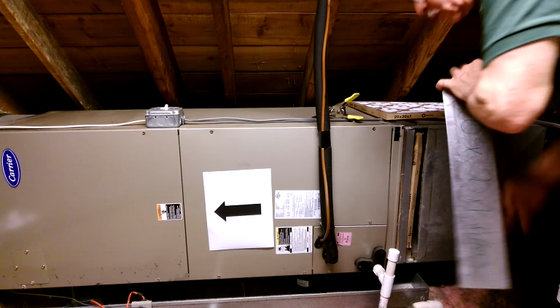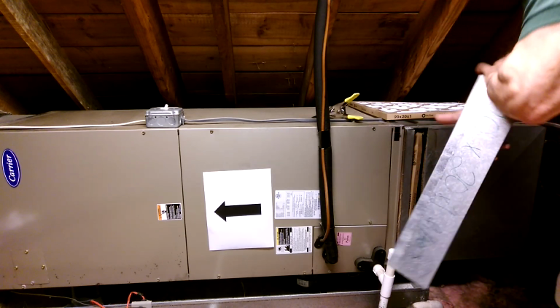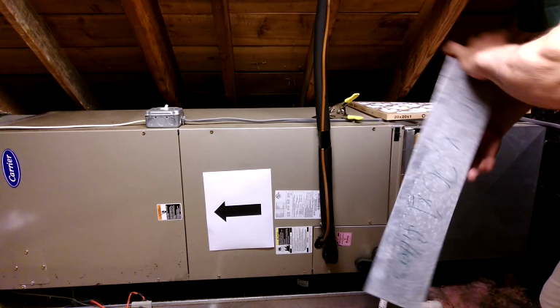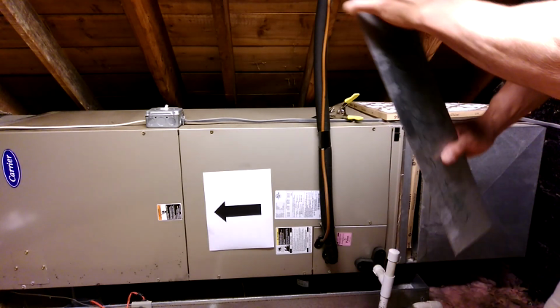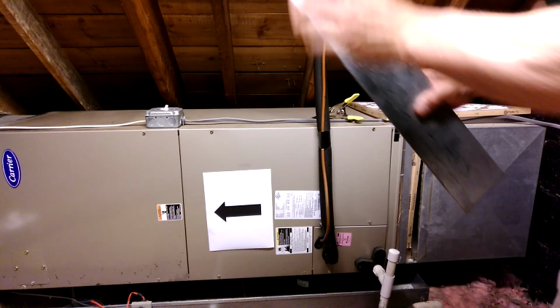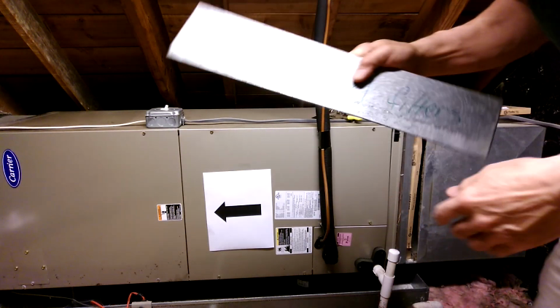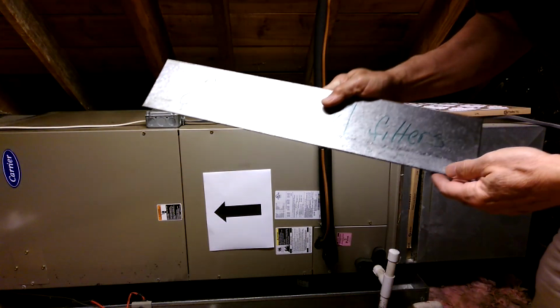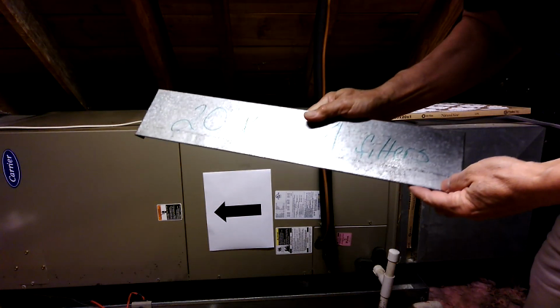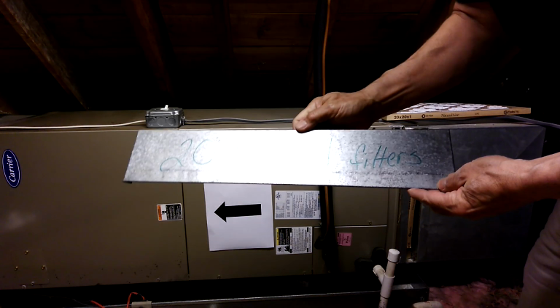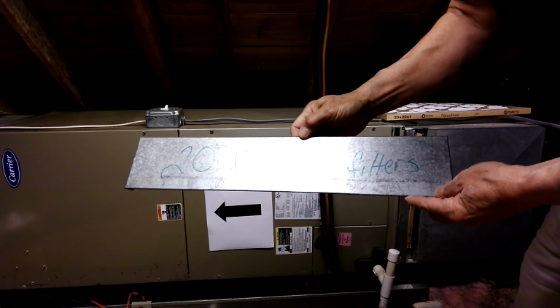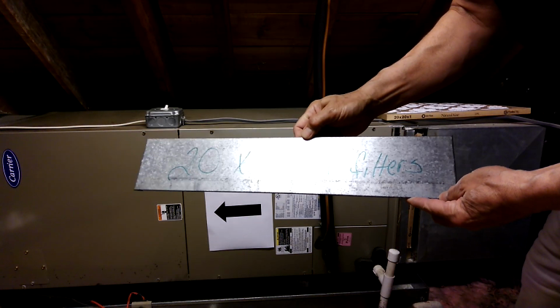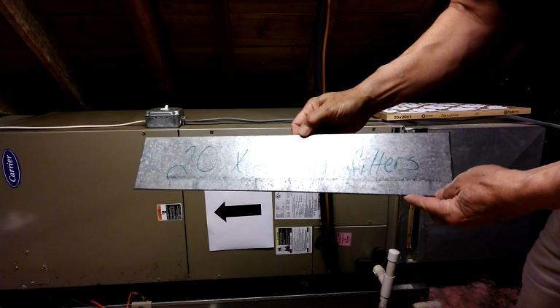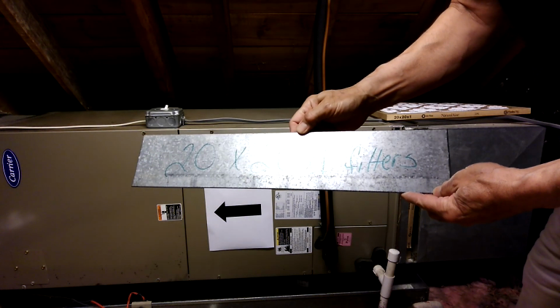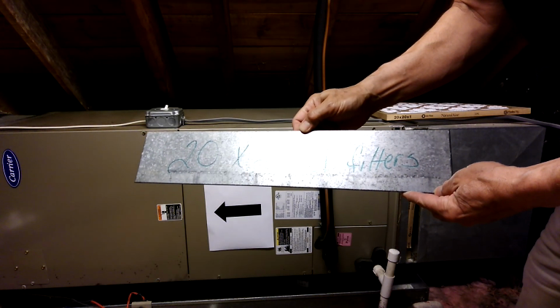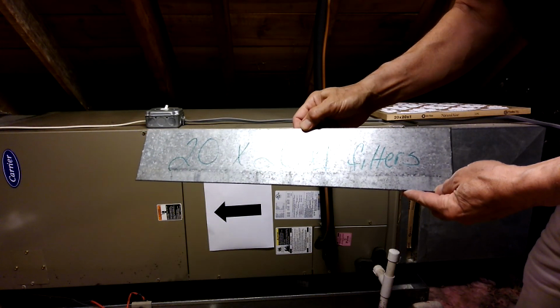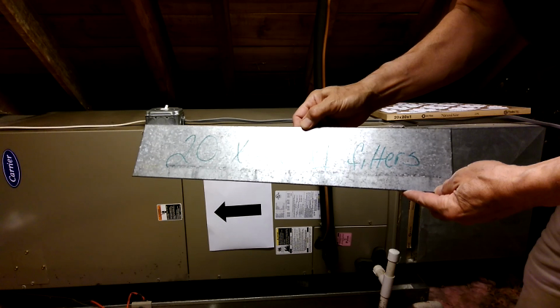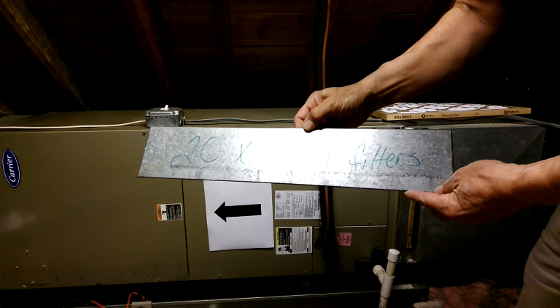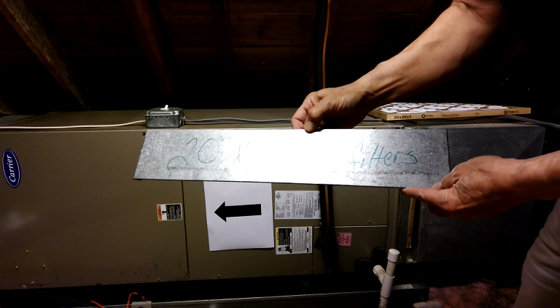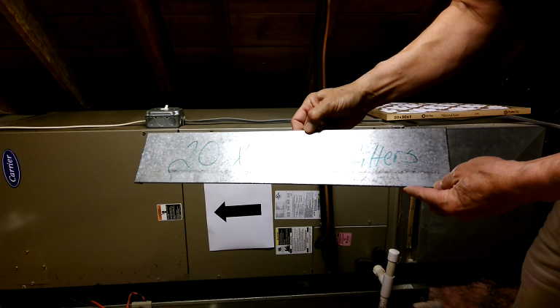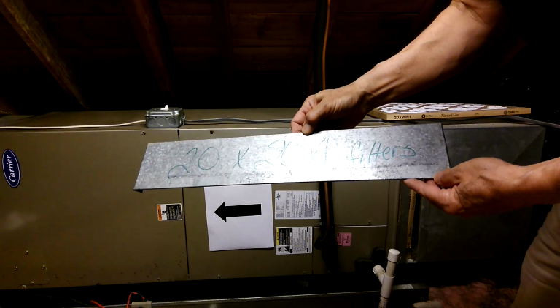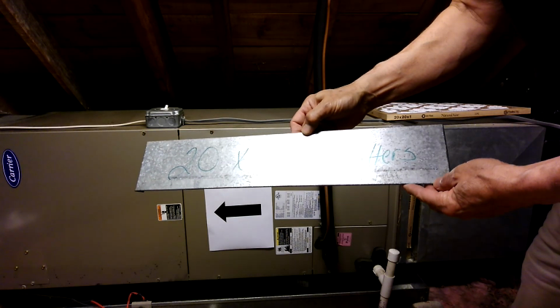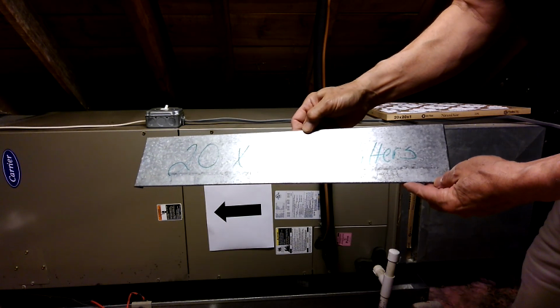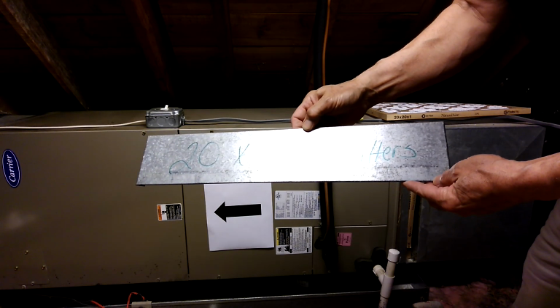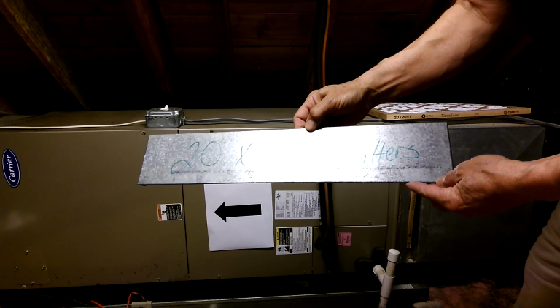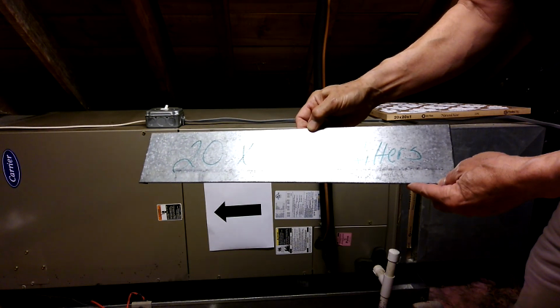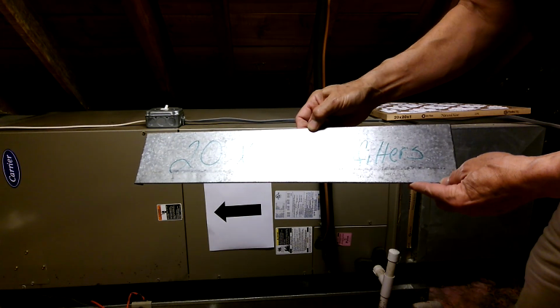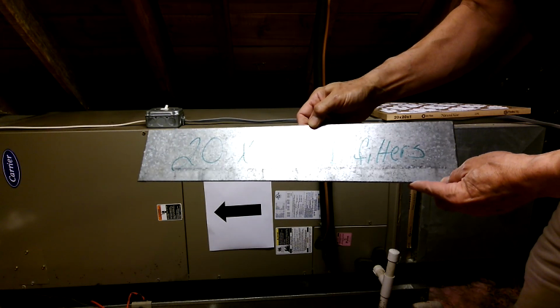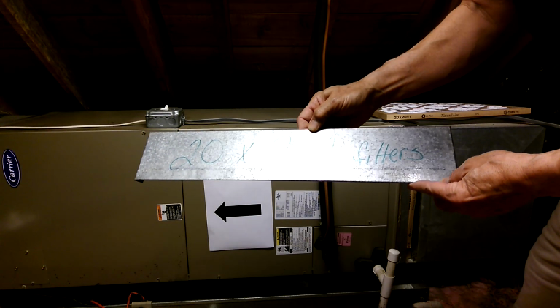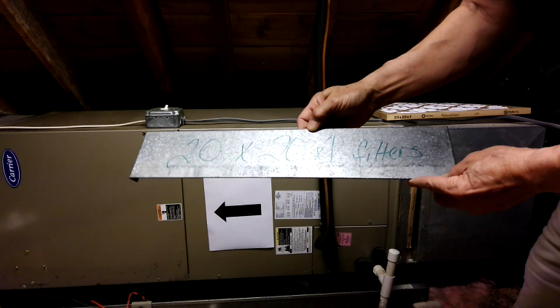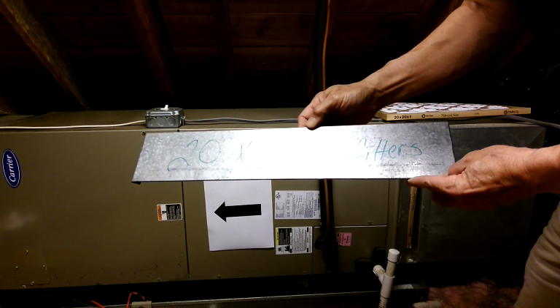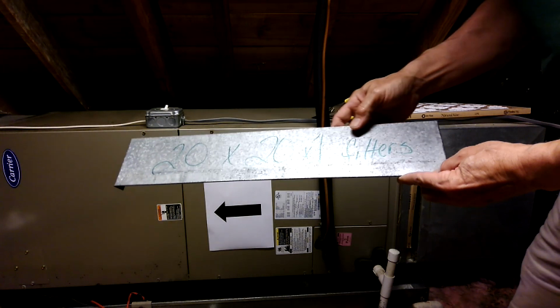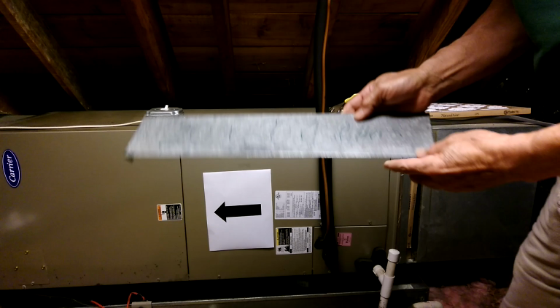You can see the installer put the size of the filter — hand wrote the size of the filter on this cover: 20 by 20 by 1.